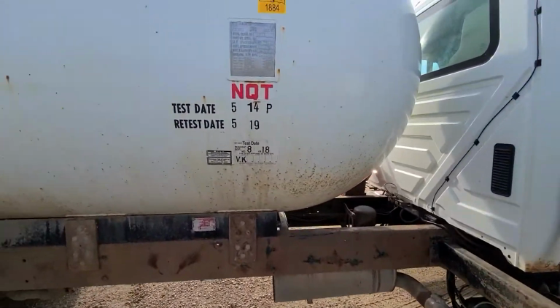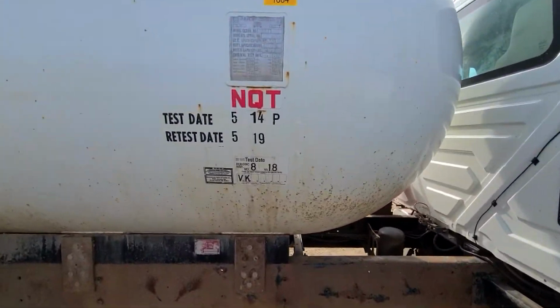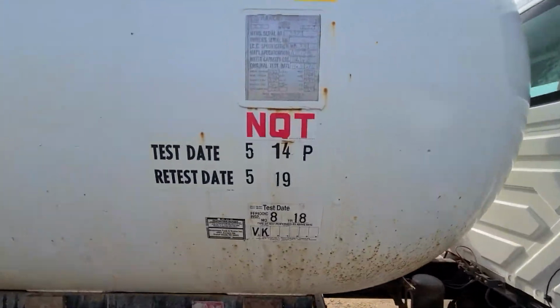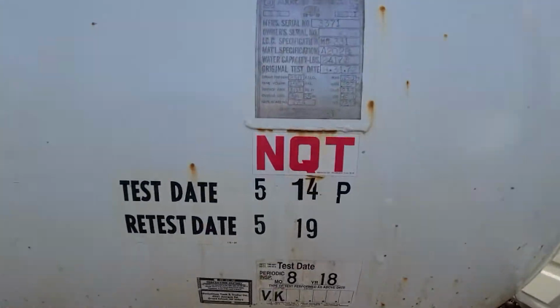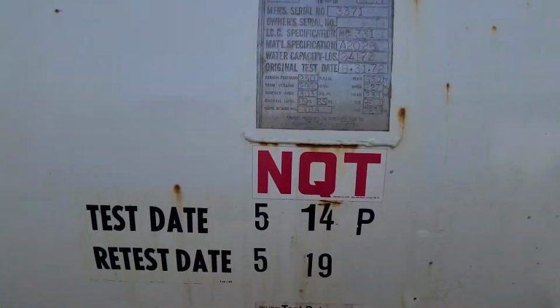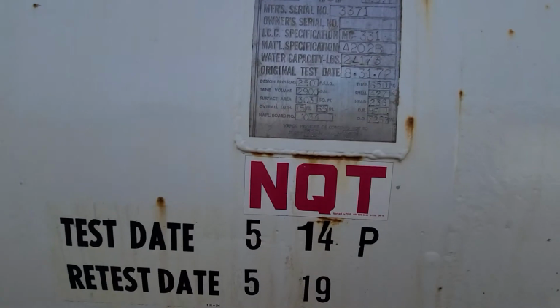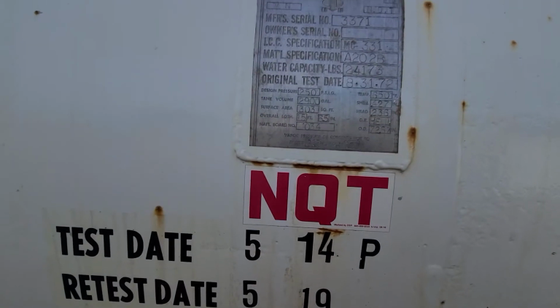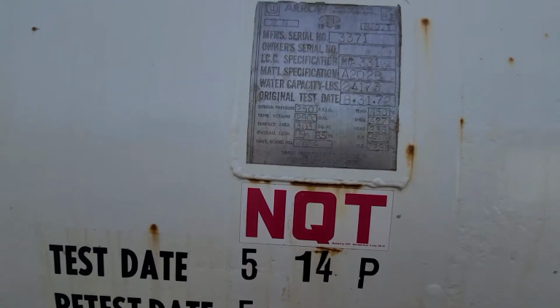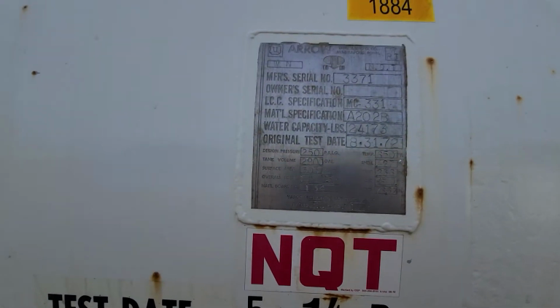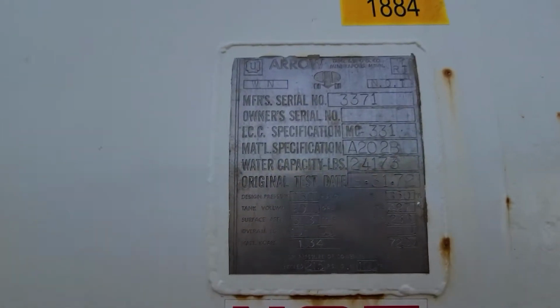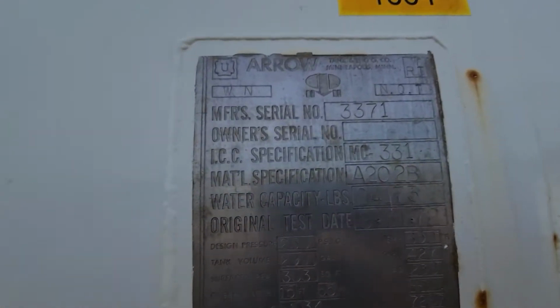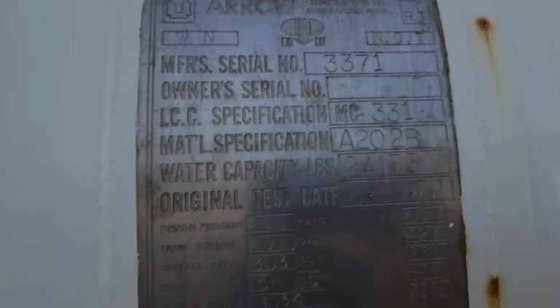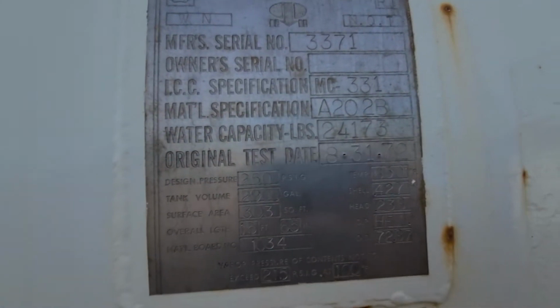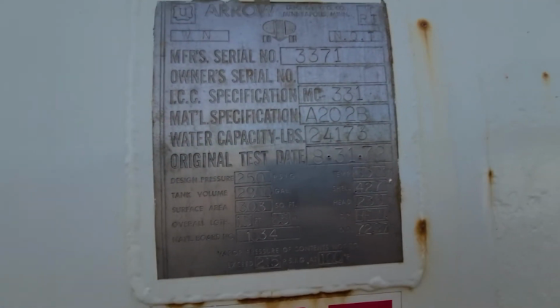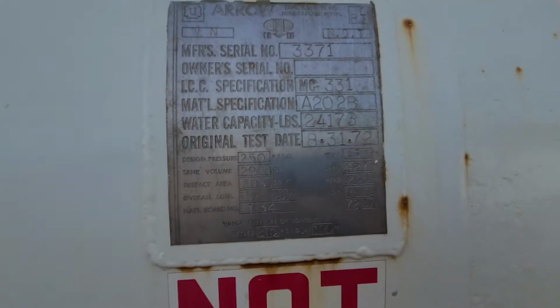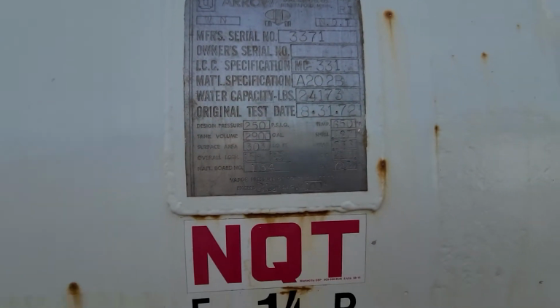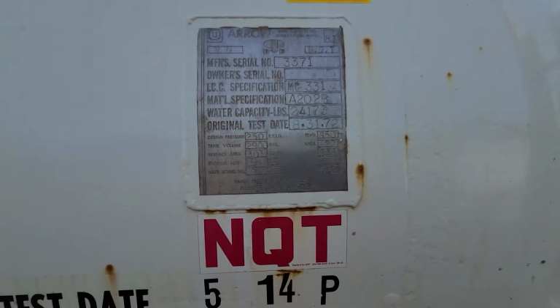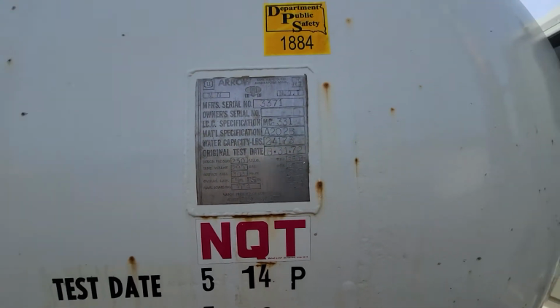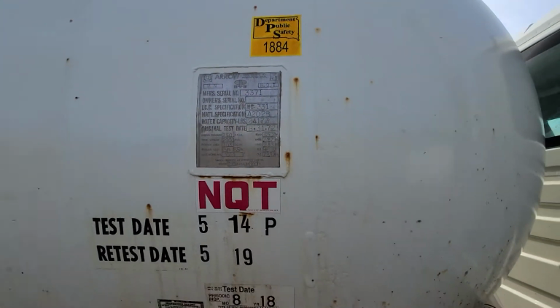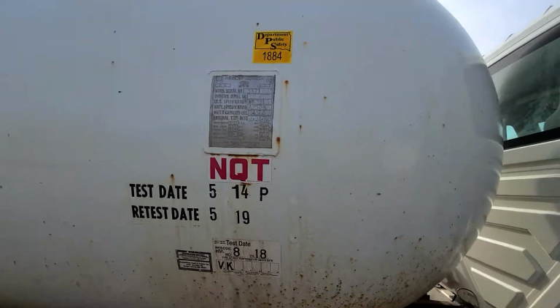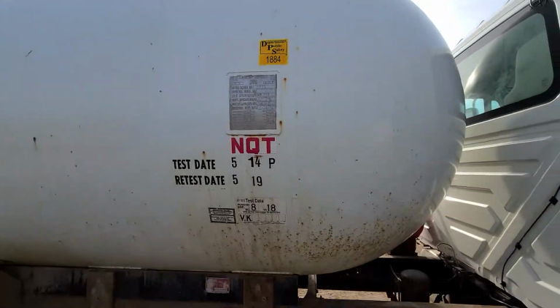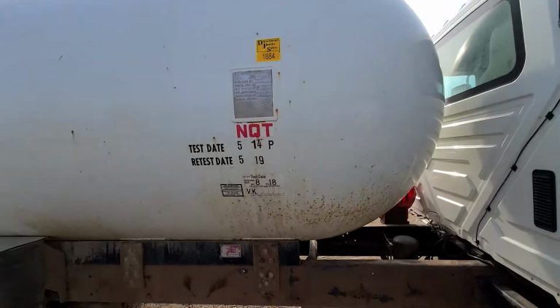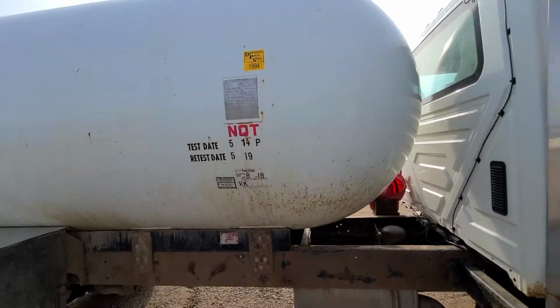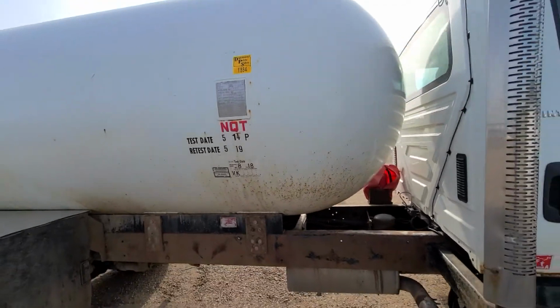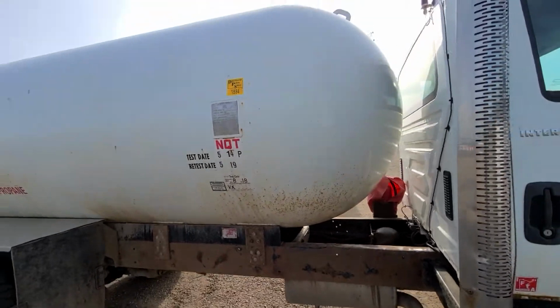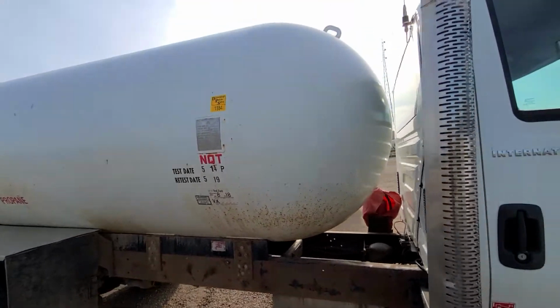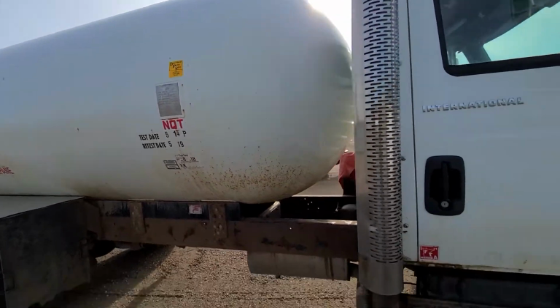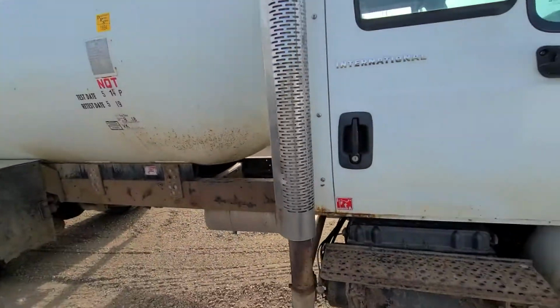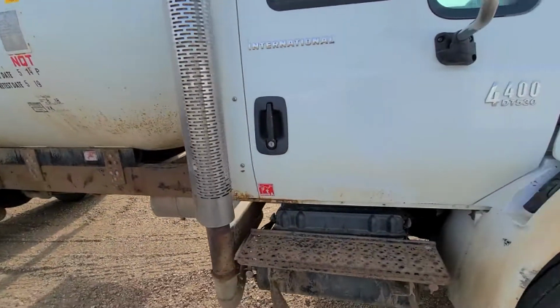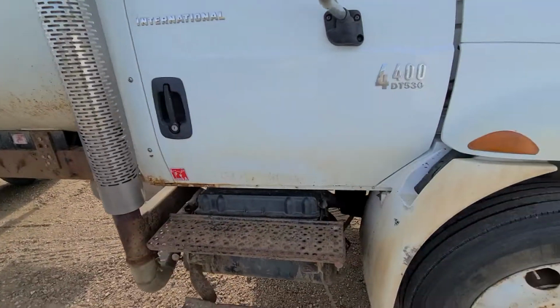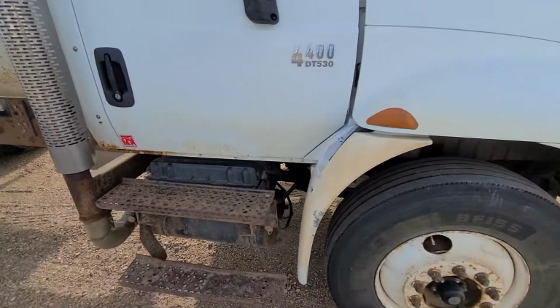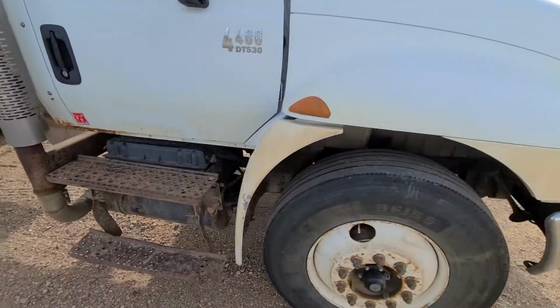Looking at that plate, I think it's a 3,000 gallon tank, I believe. The description will be correct, not the video — the description is what you would go by.